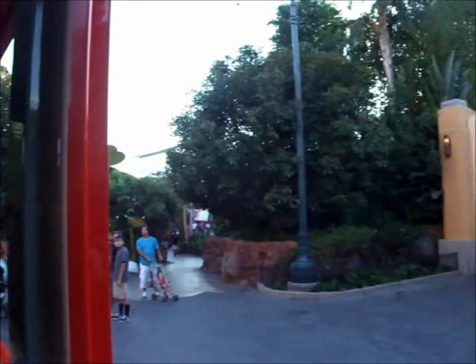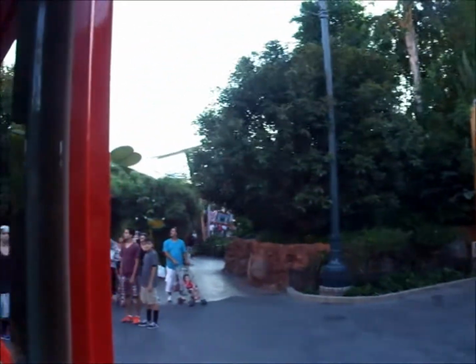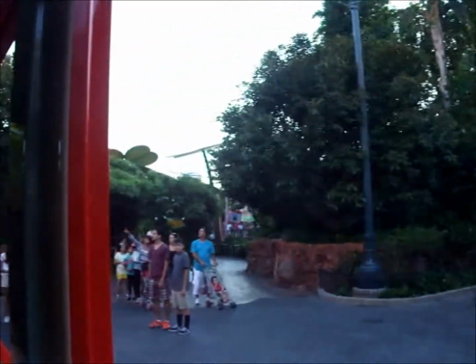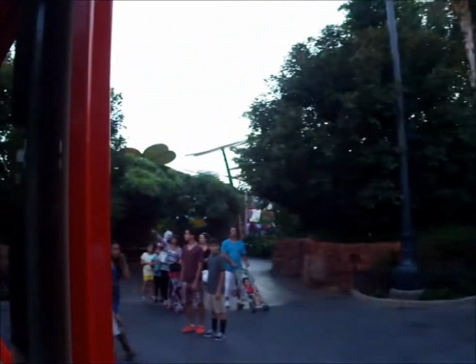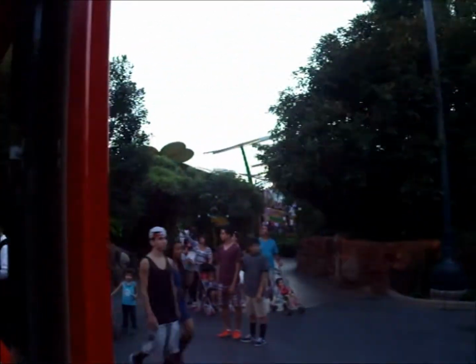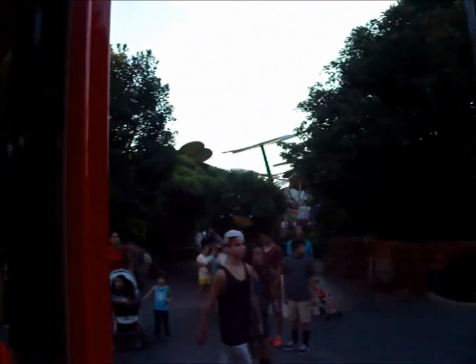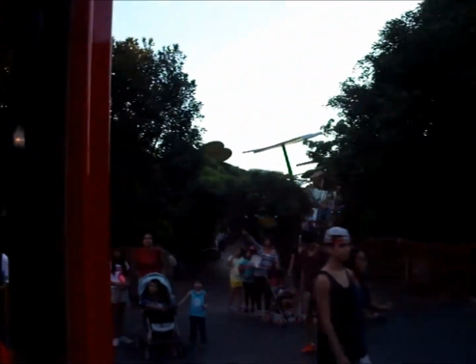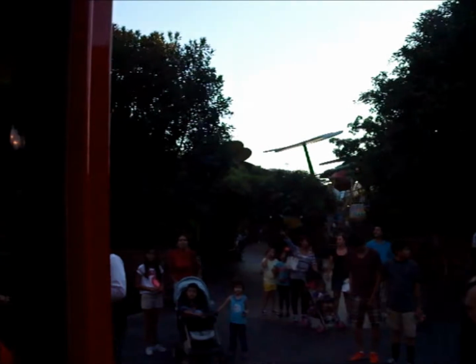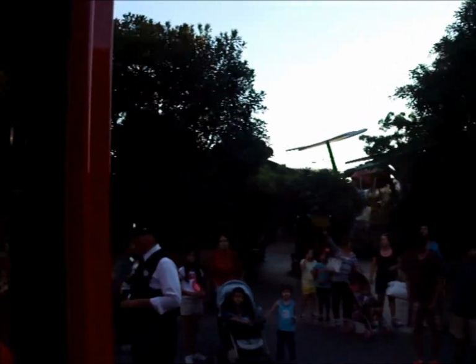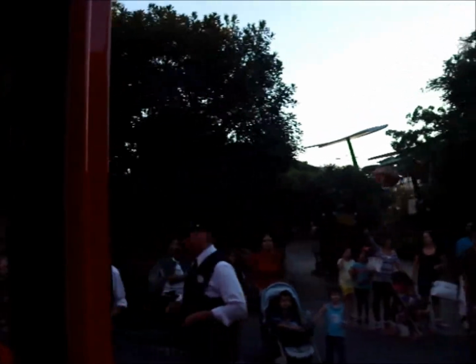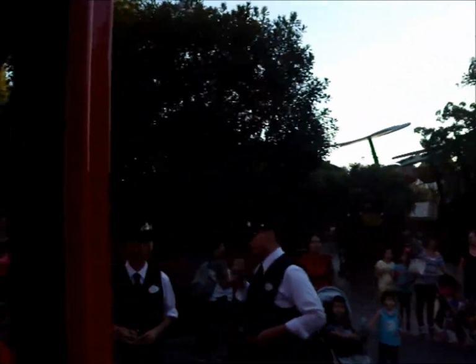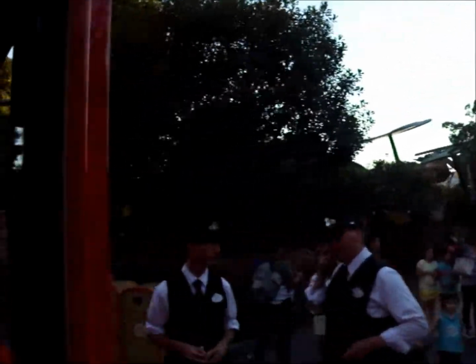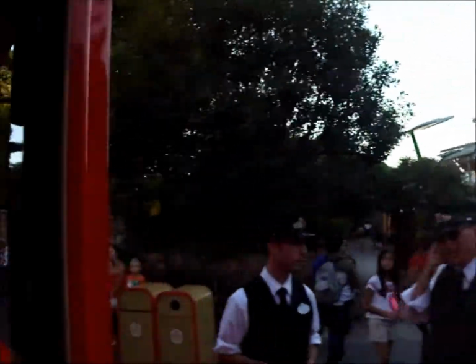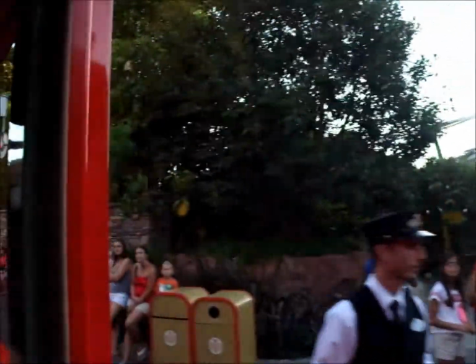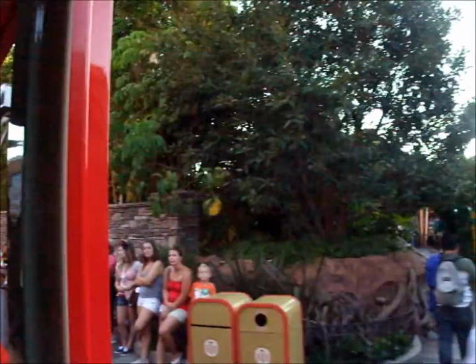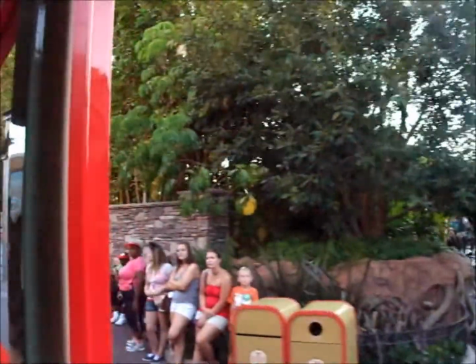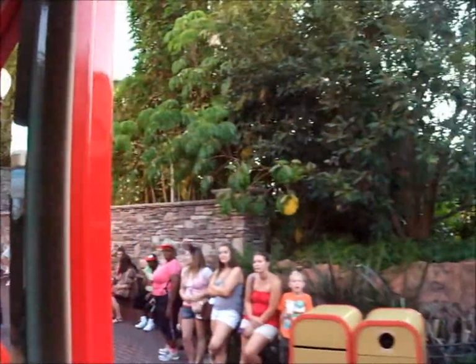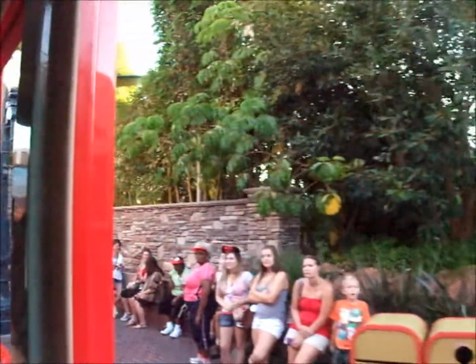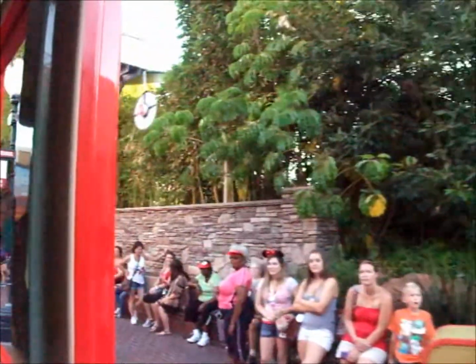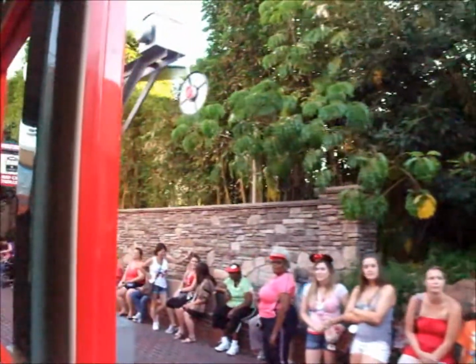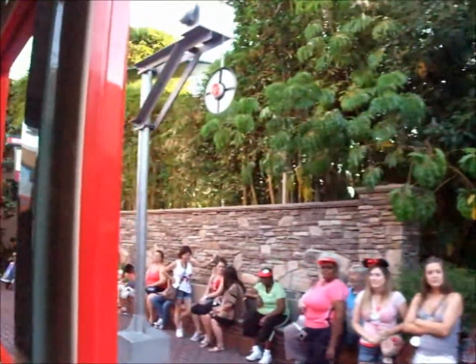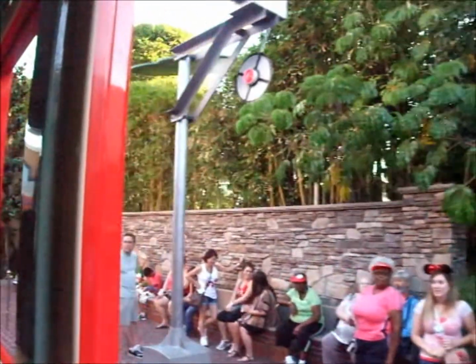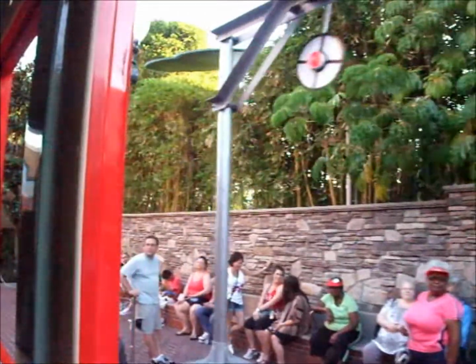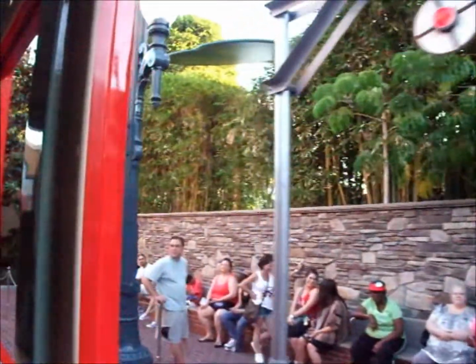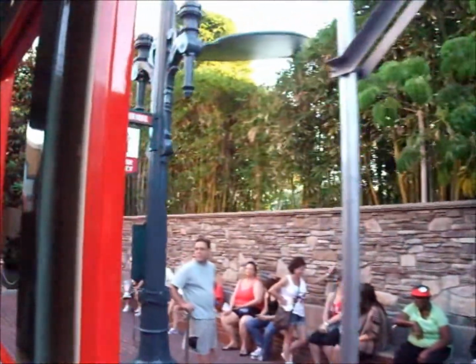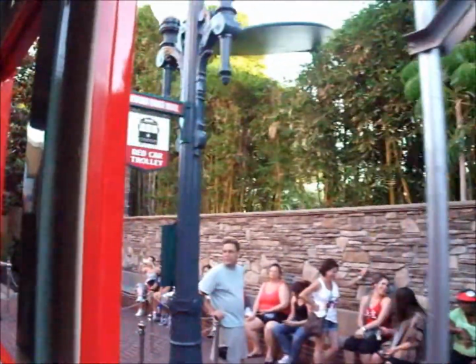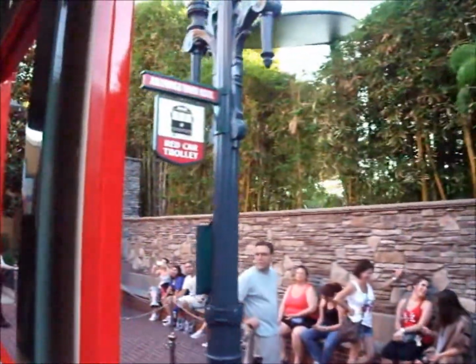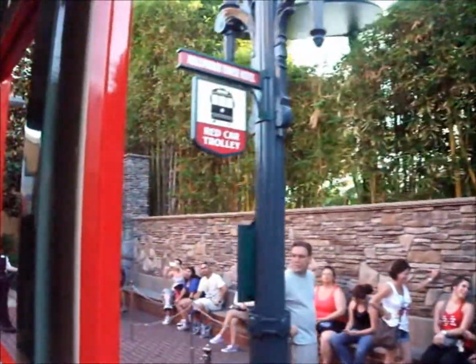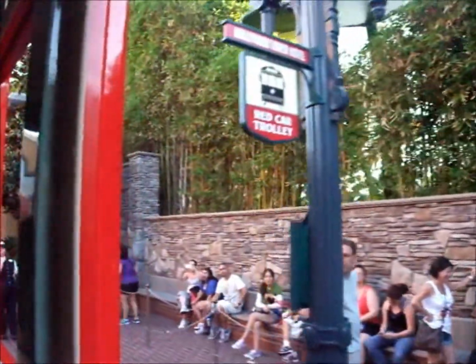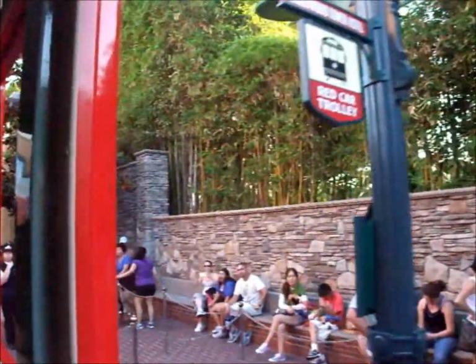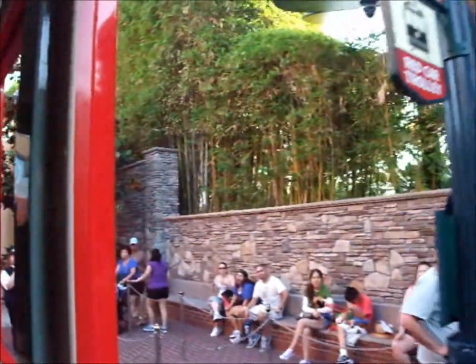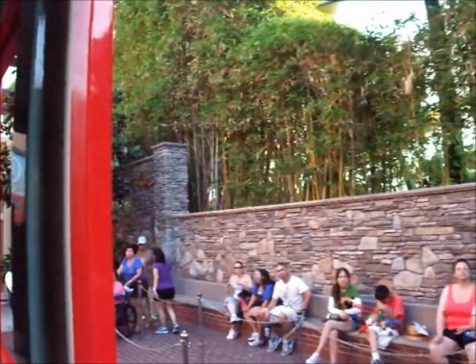On behalf of myself and our motorman, thank you very much for traveling on the Red Car Trolley. Just a reminder: wait for the car to come to a complete stop before you exit the trolley. See you next time!